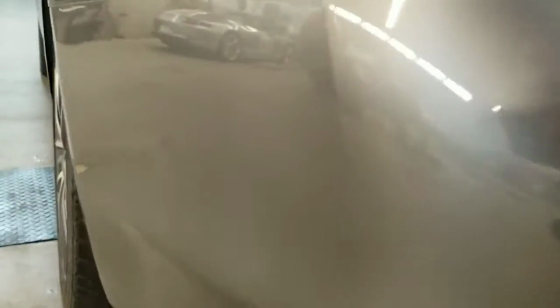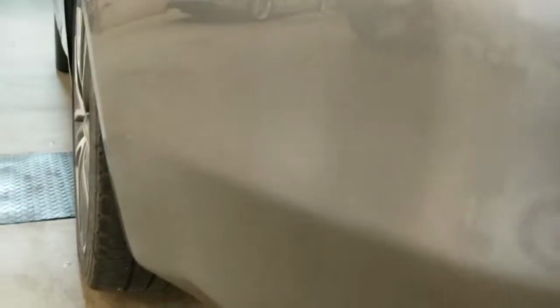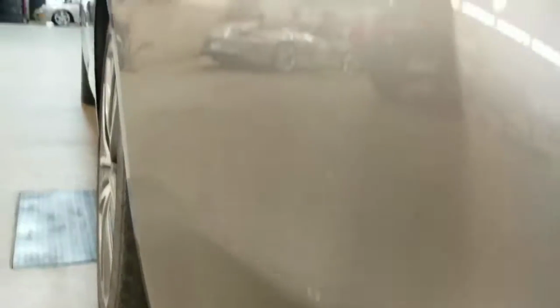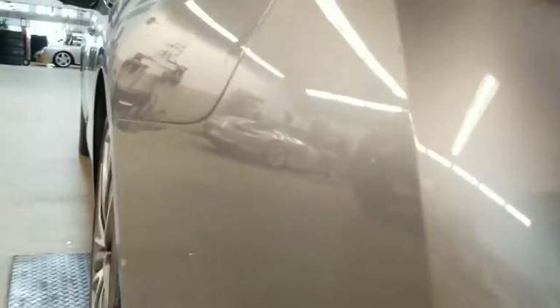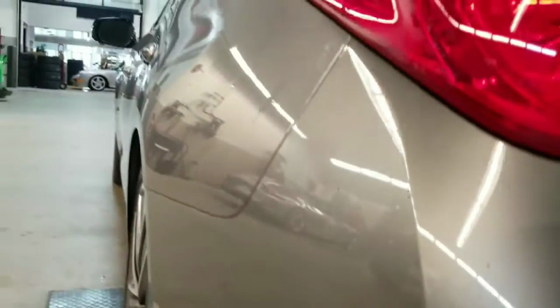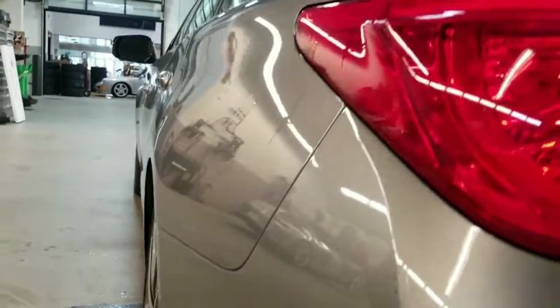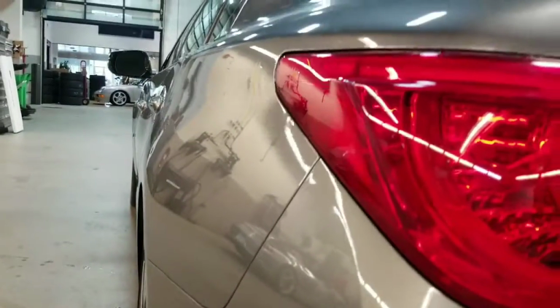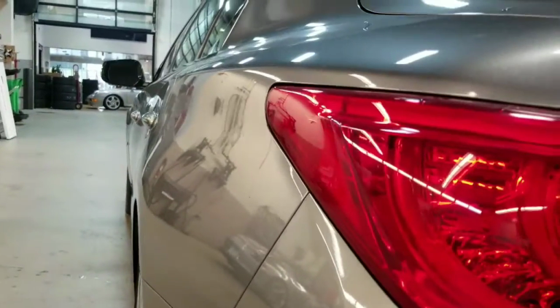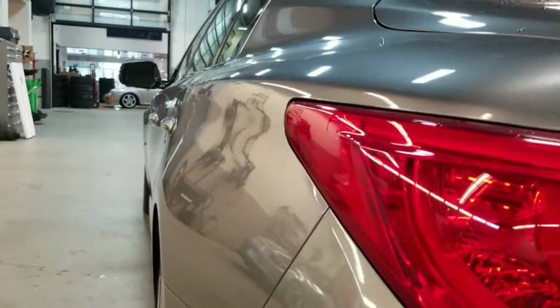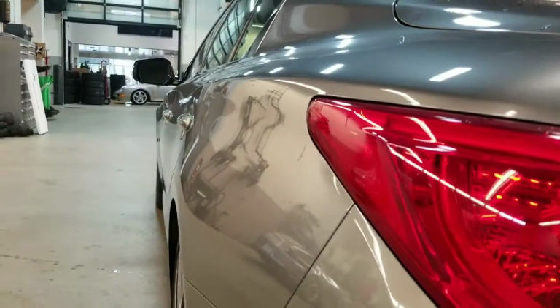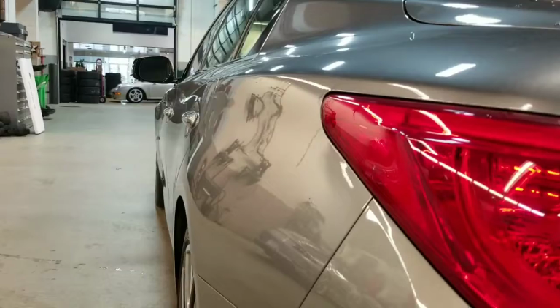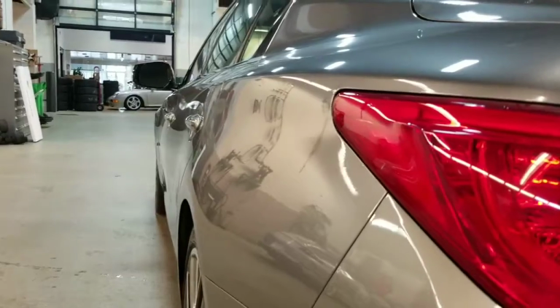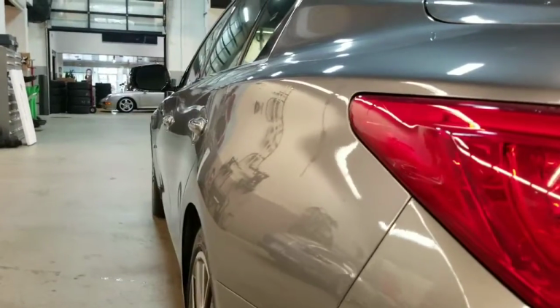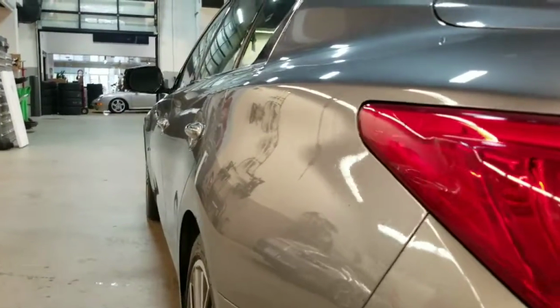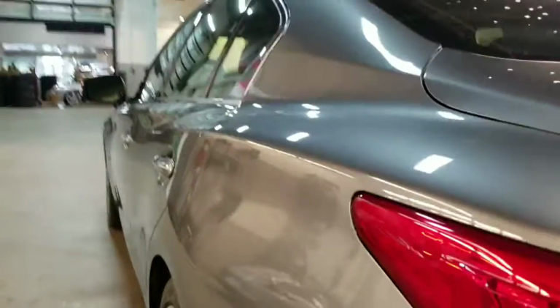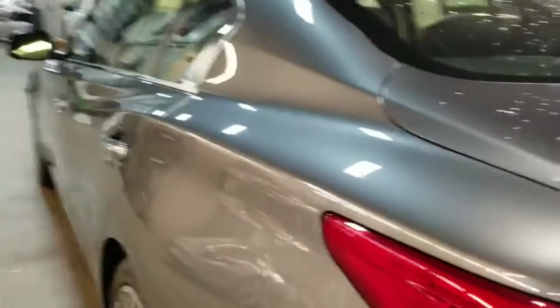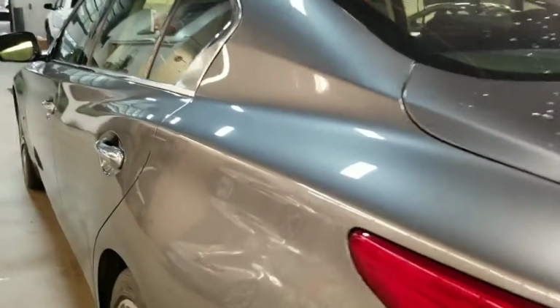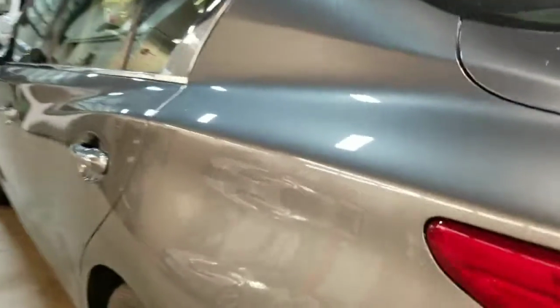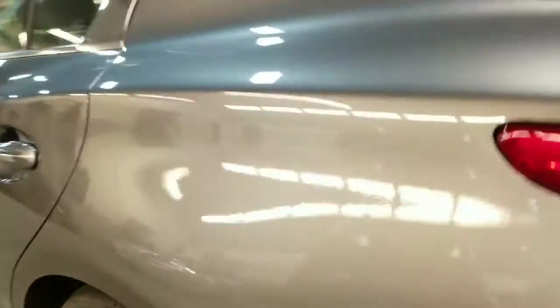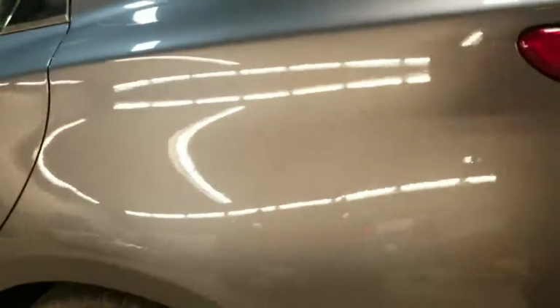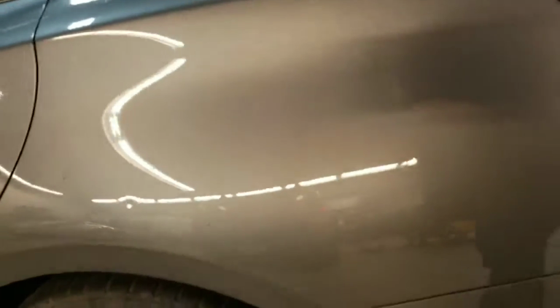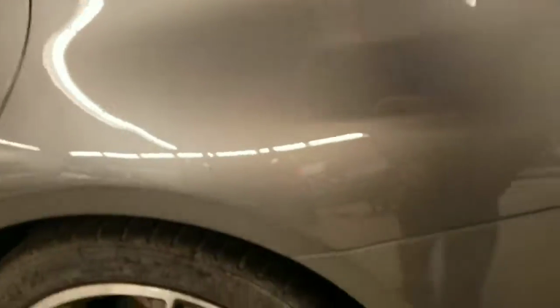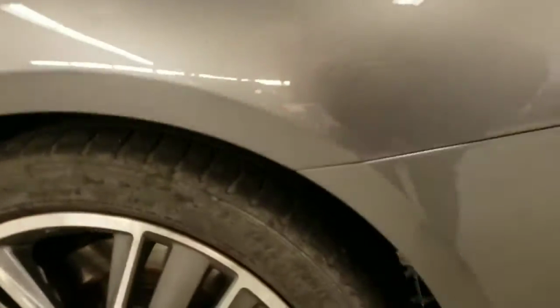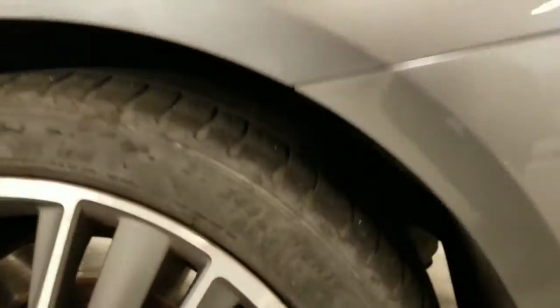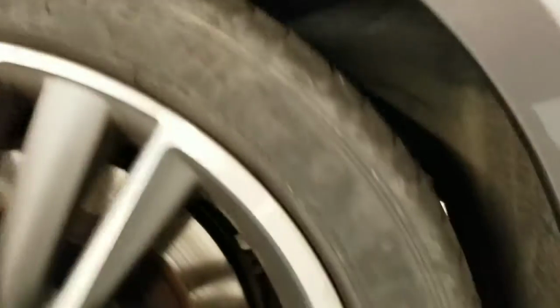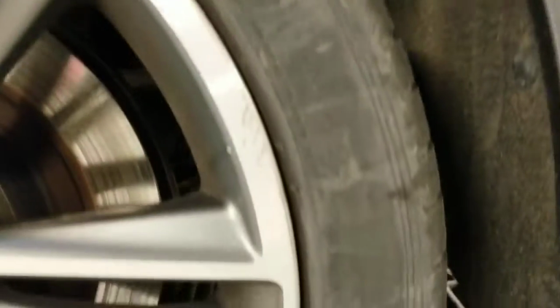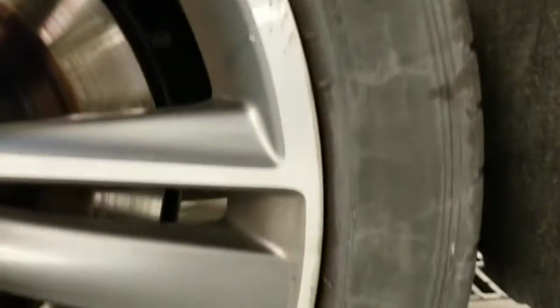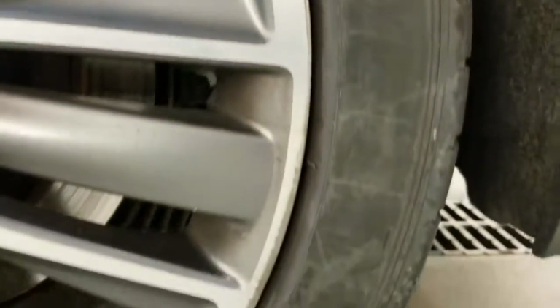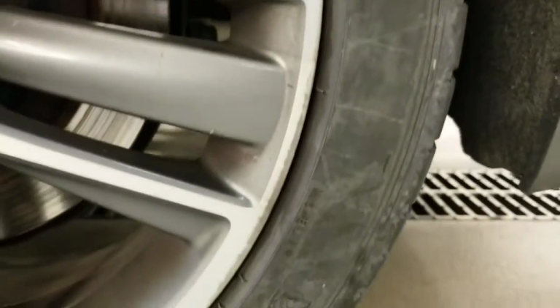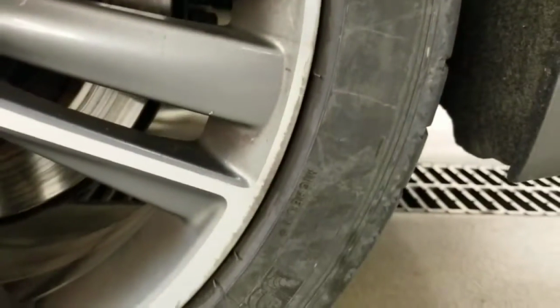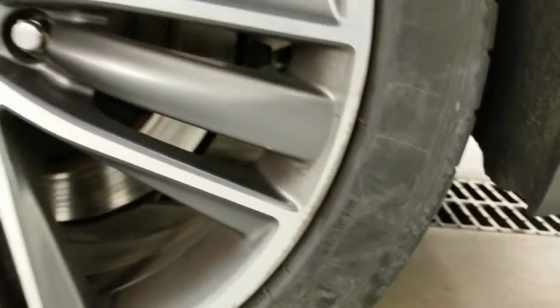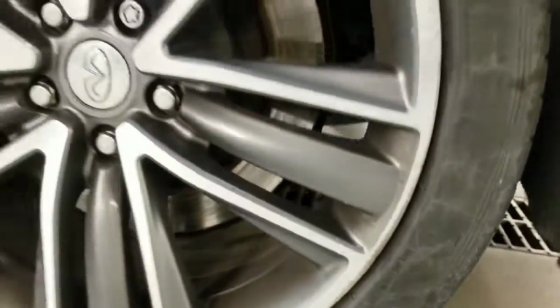Then down the side, you can see no dents there as well. Coming to this rim, just a little bit of damage there.